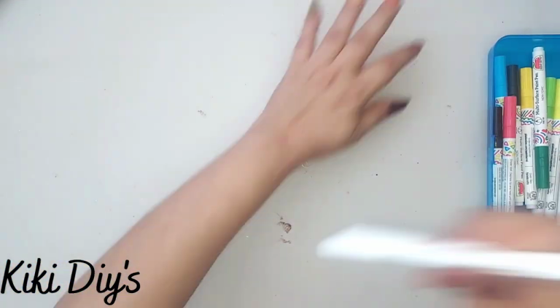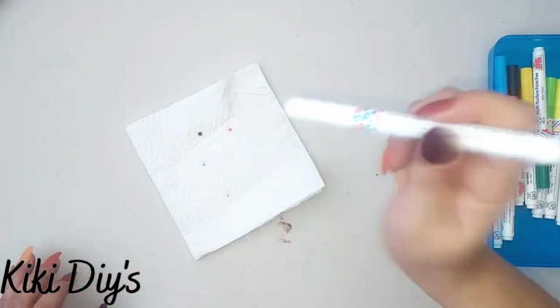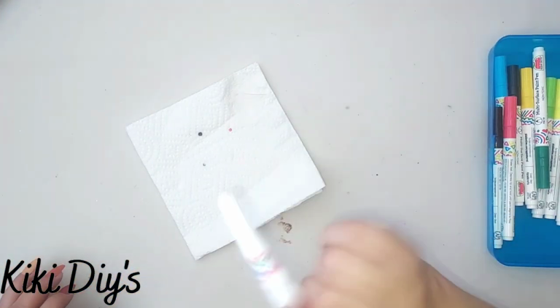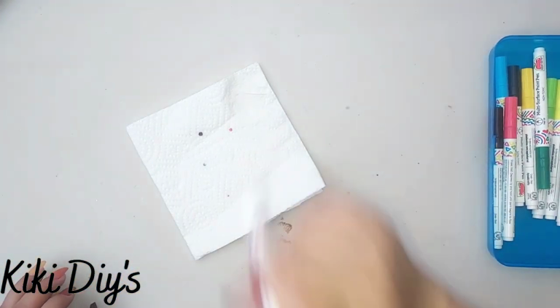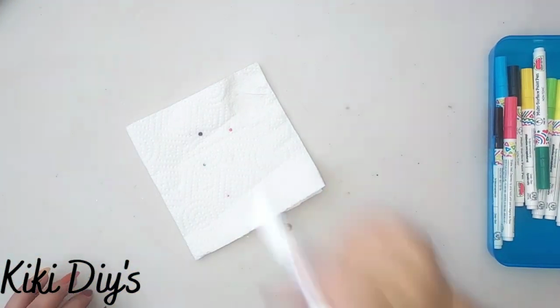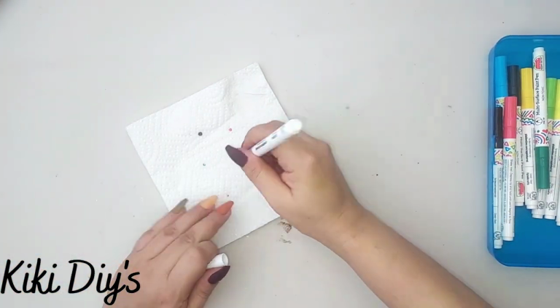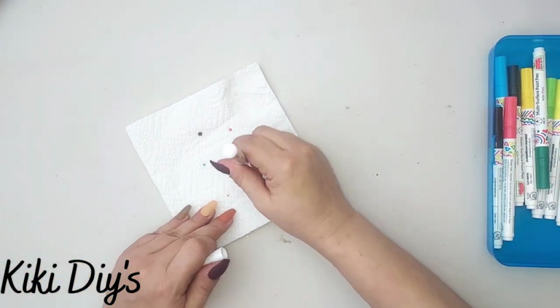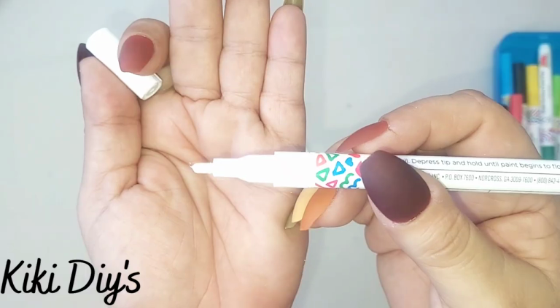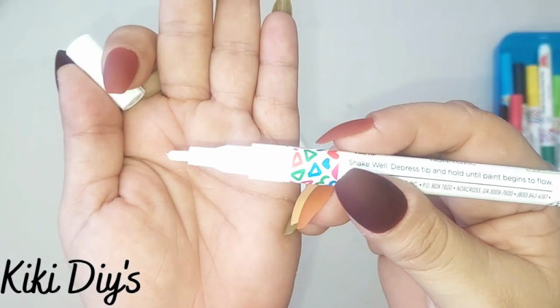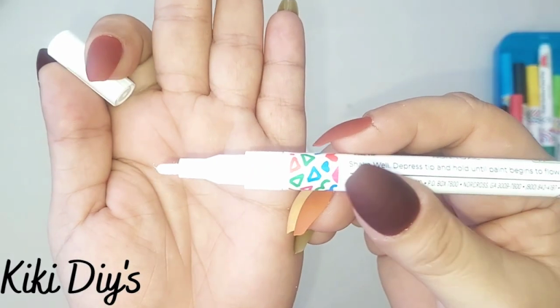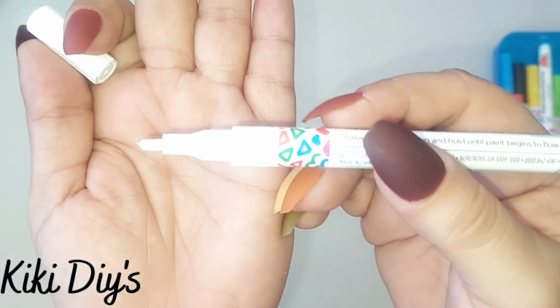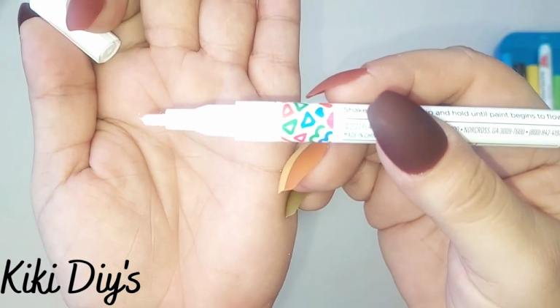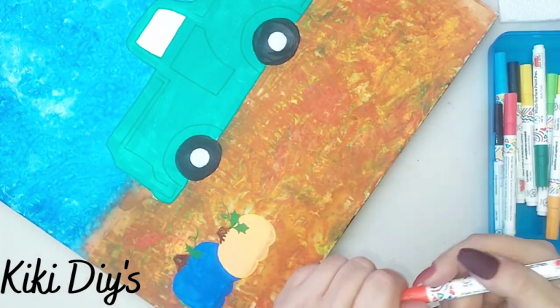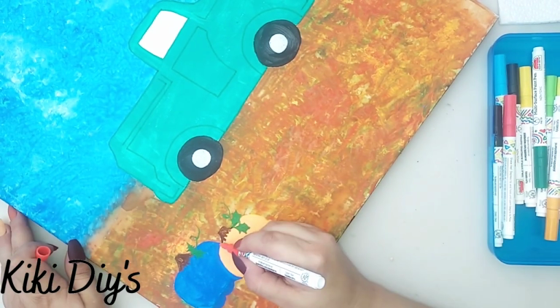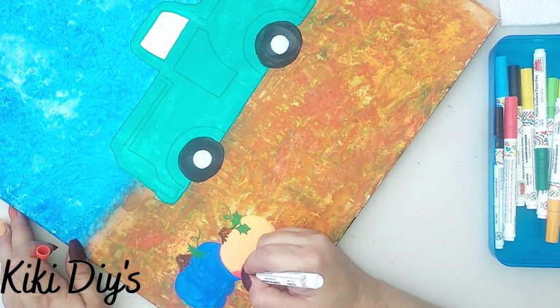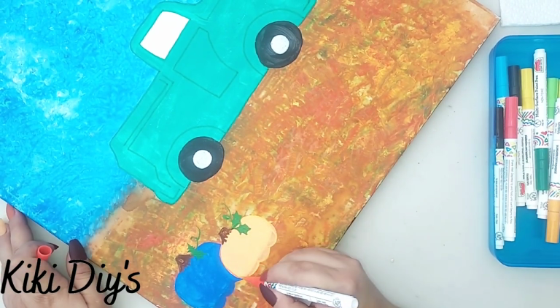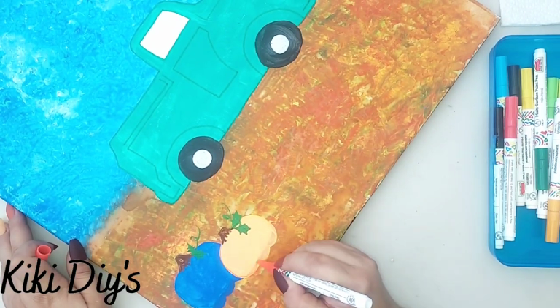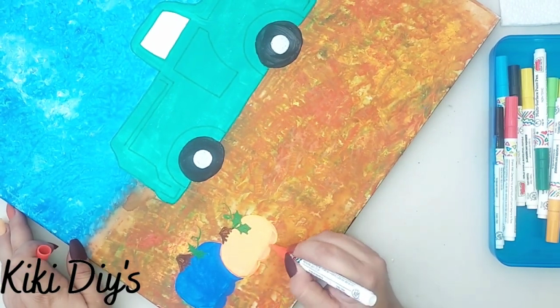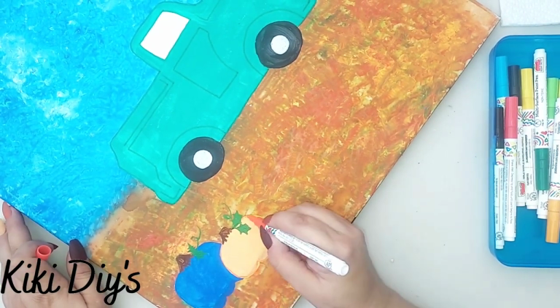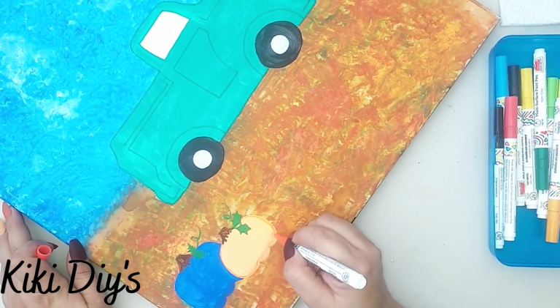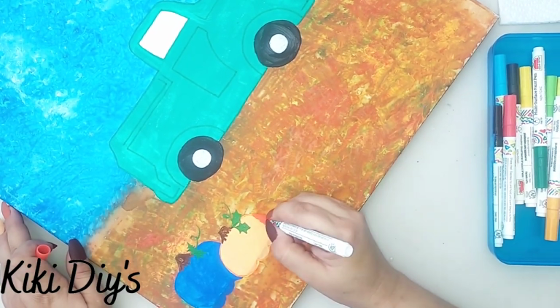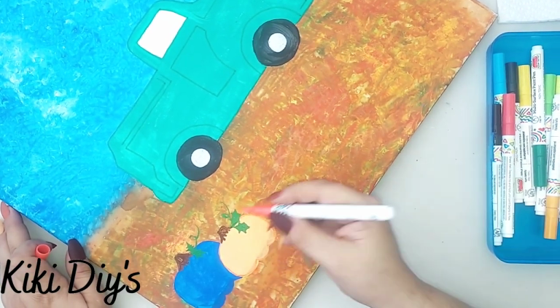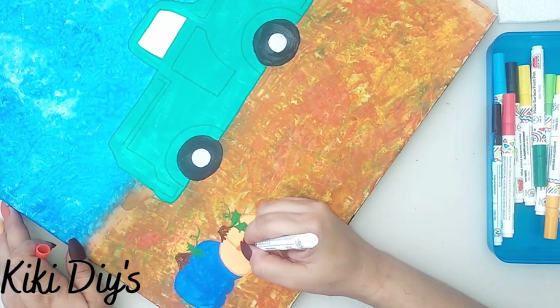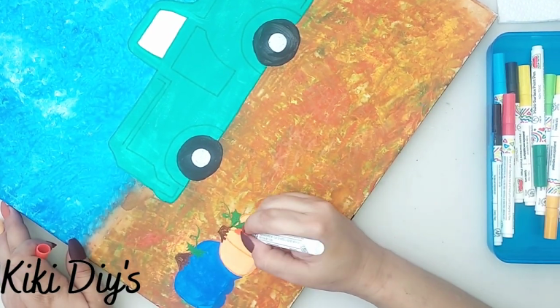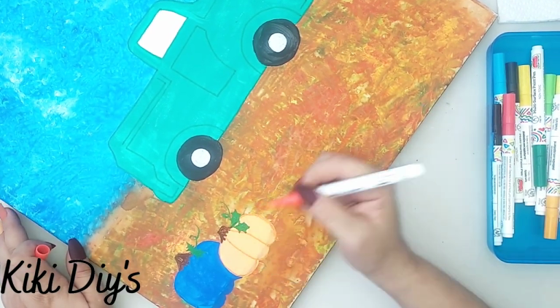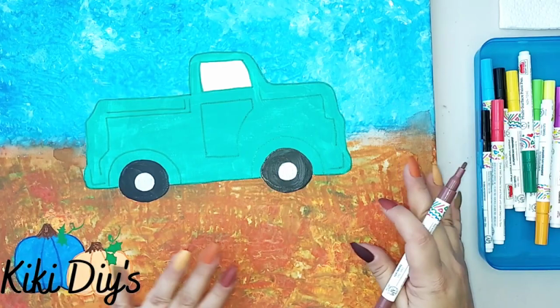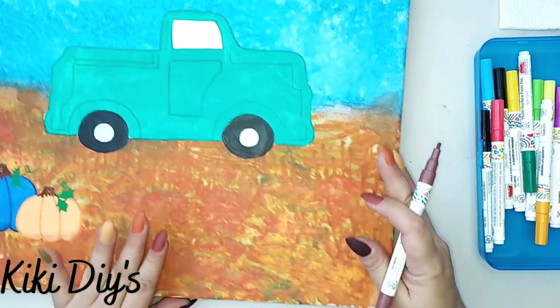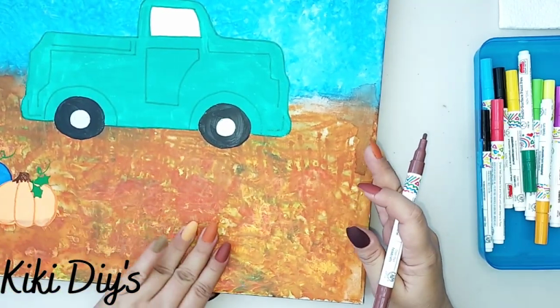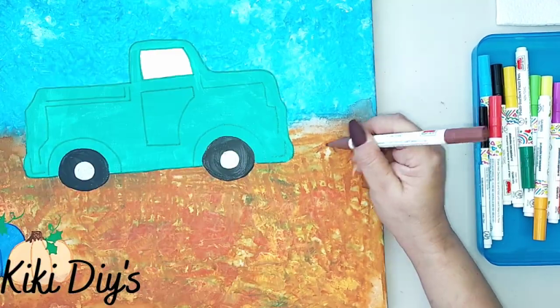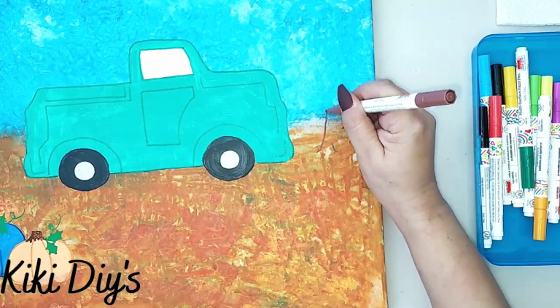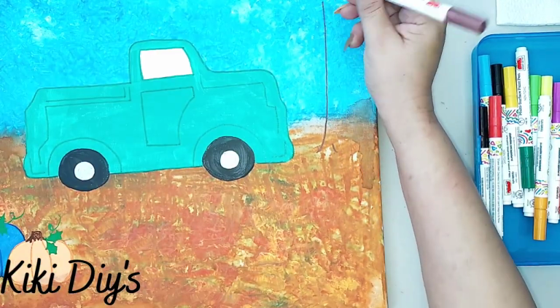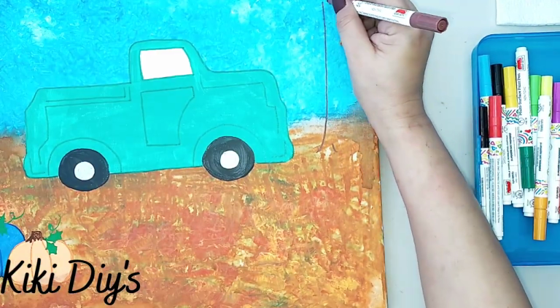To prepare your paint pens, close the cap really well, shake it really well, and then start pumping it on a paper towel until you can see the paint. Now I'm gonna keep adding detail with my paint pens, making the pumpkins.